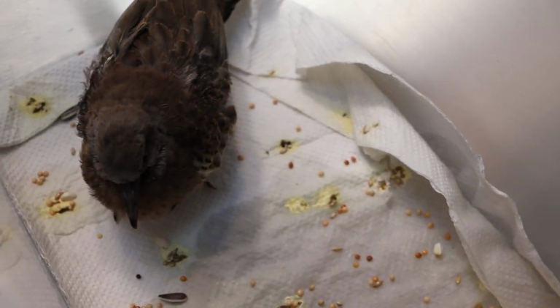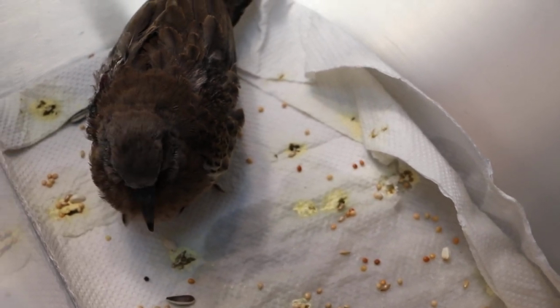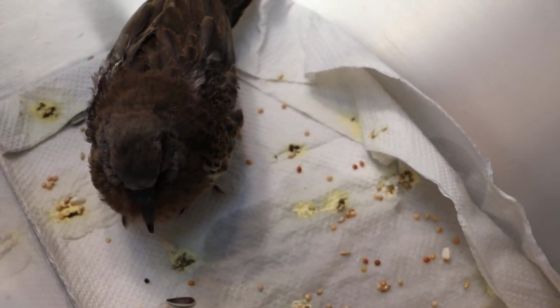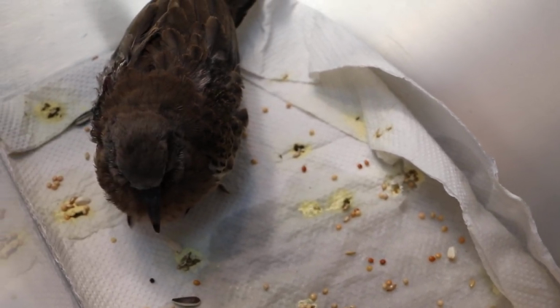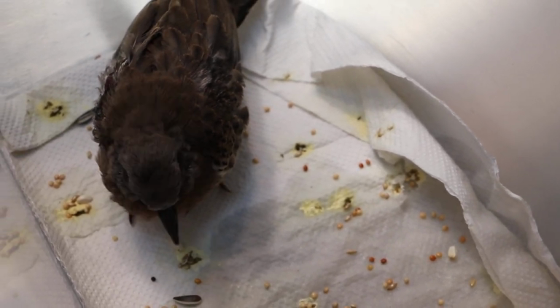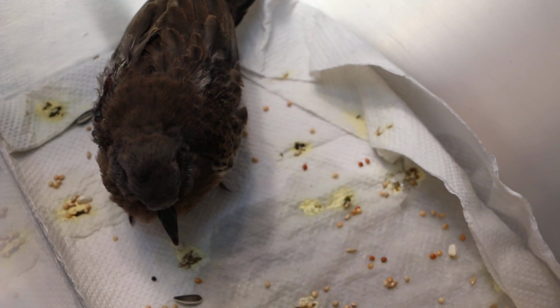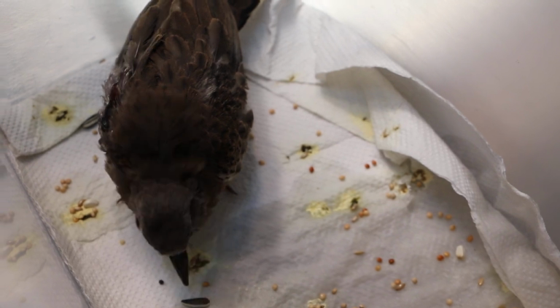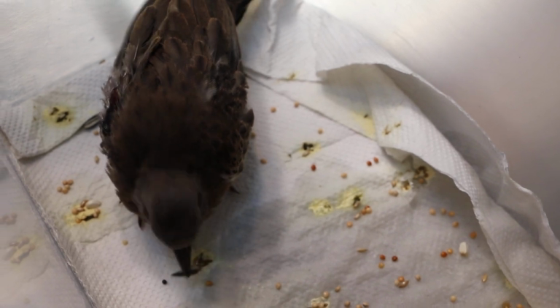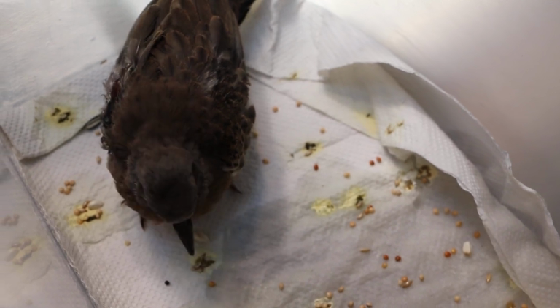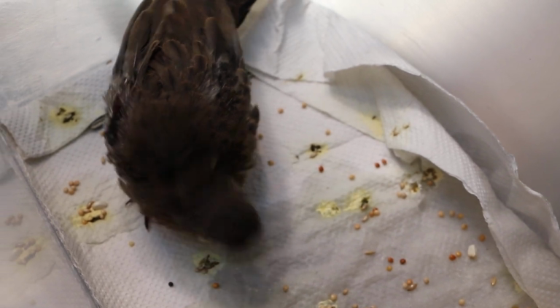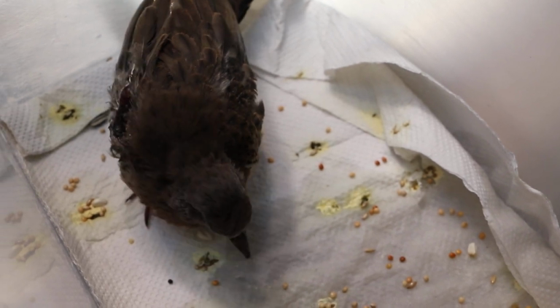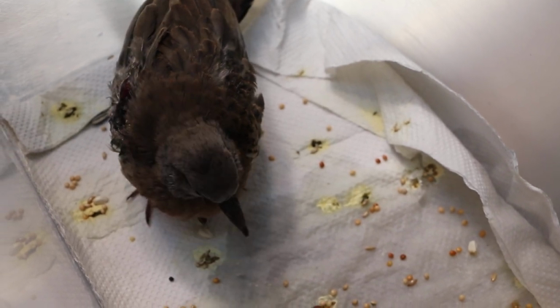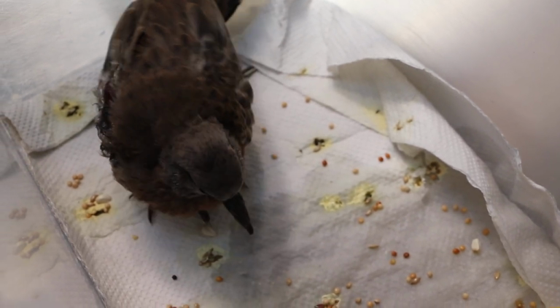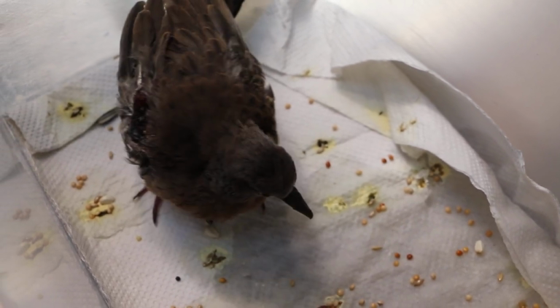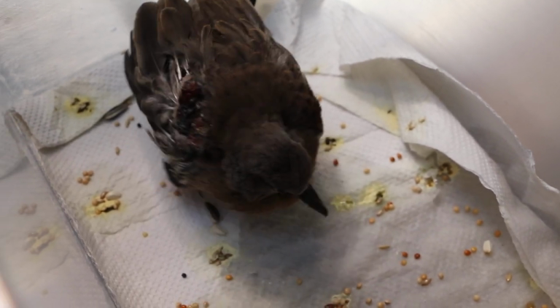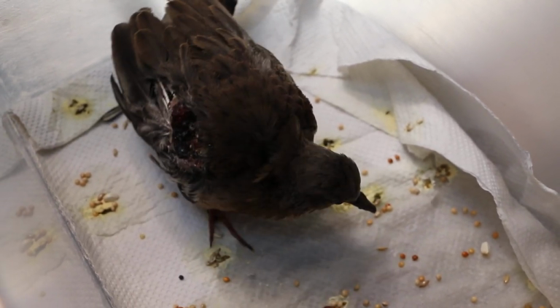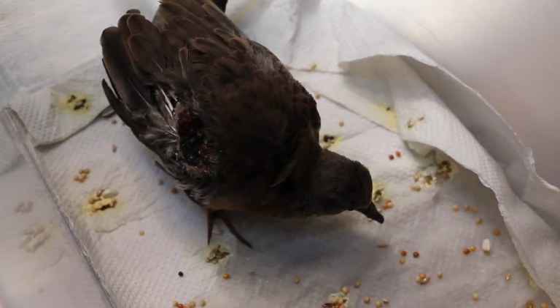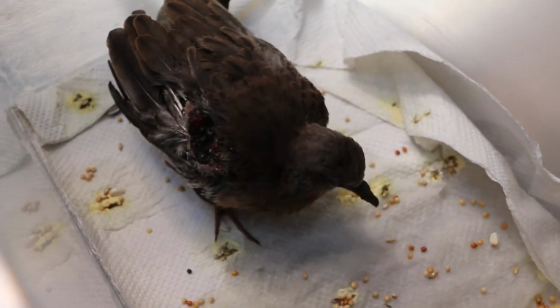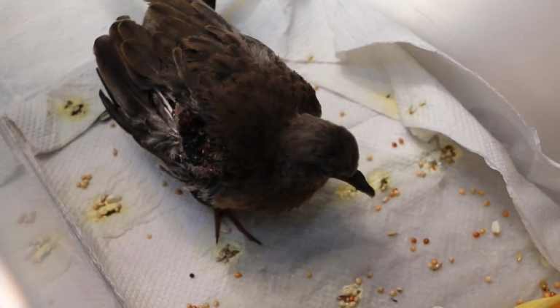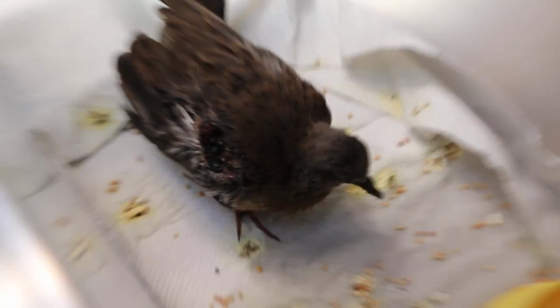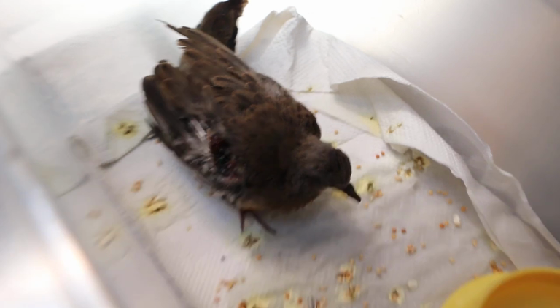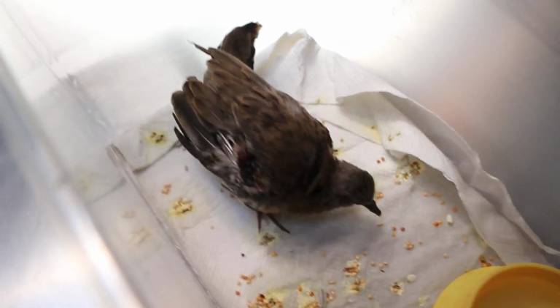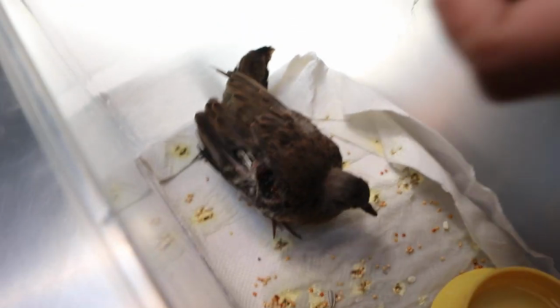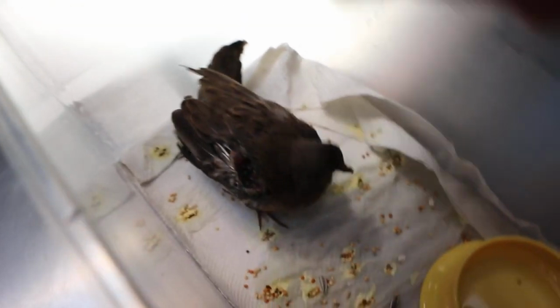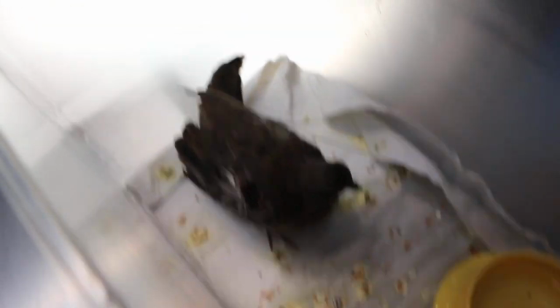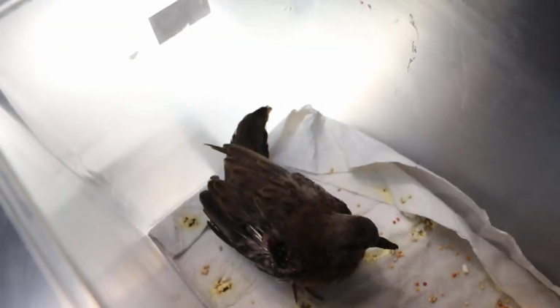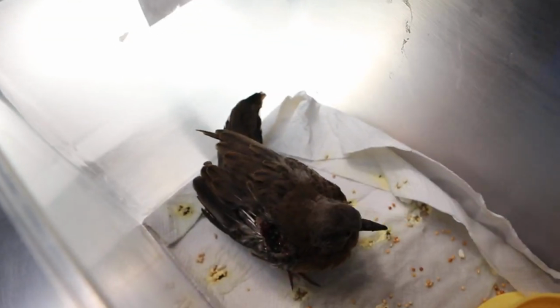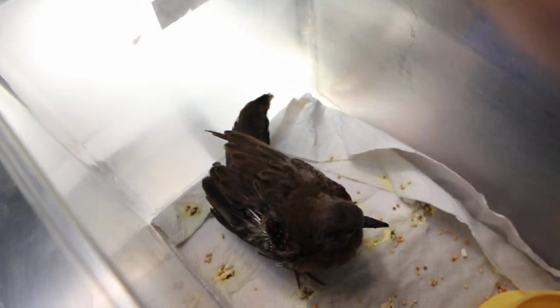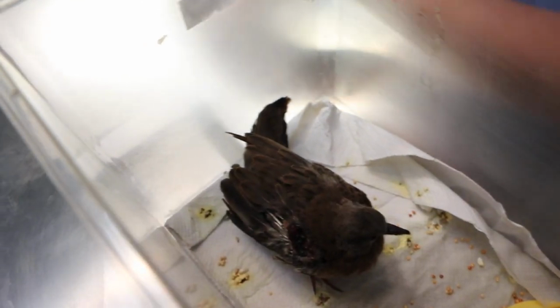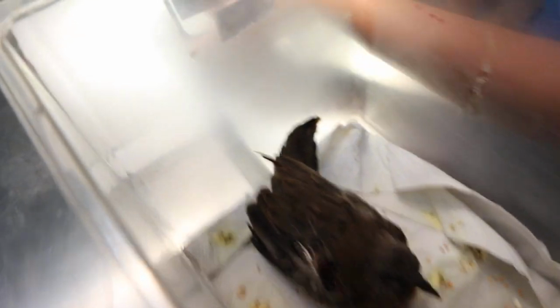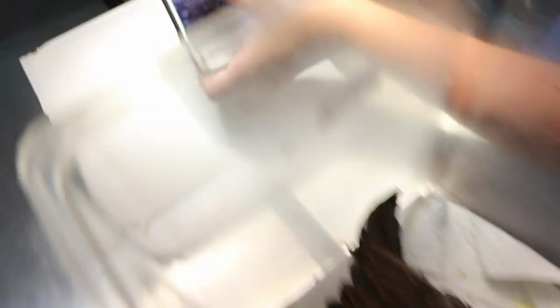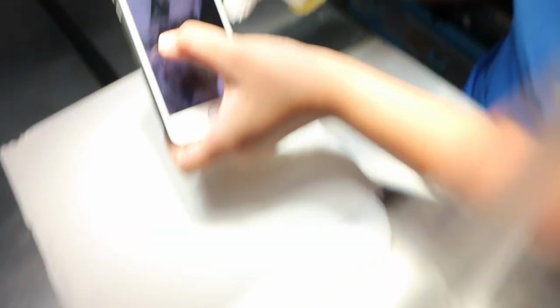We have done the wound cleansing of the bird. Now I want to show the before-cleansing photo.